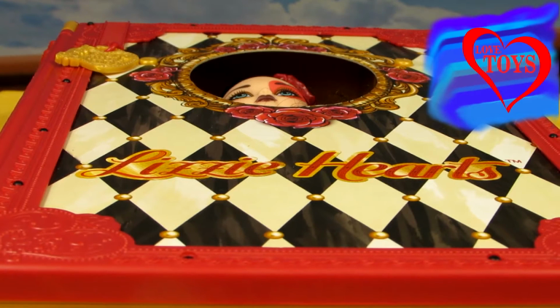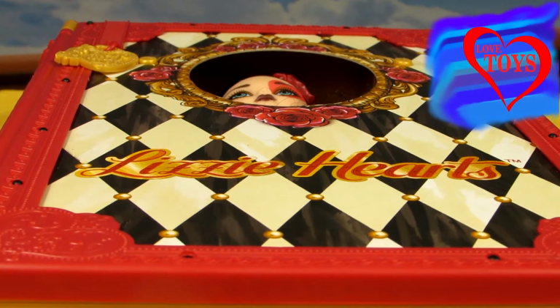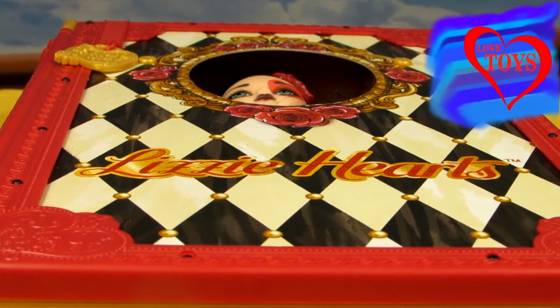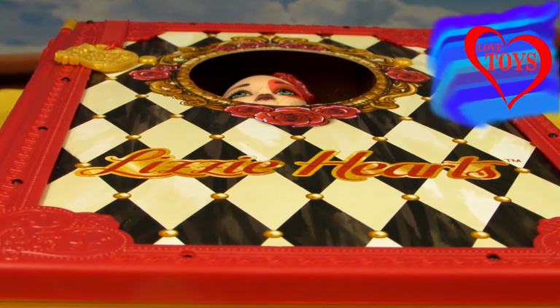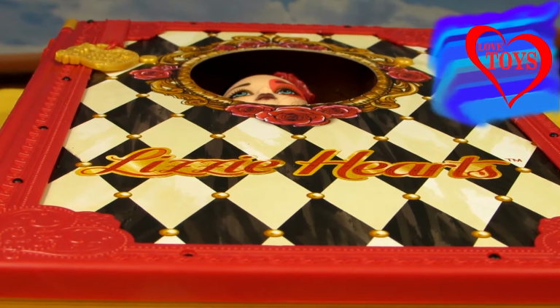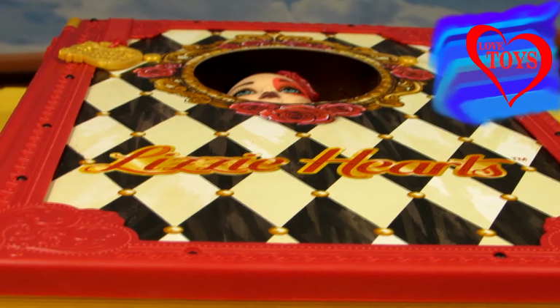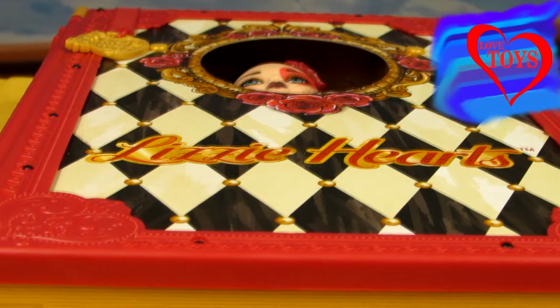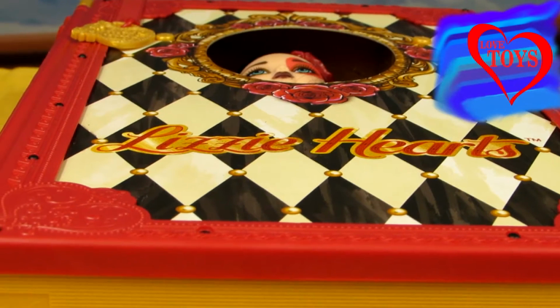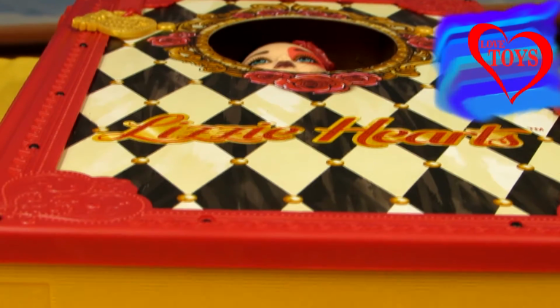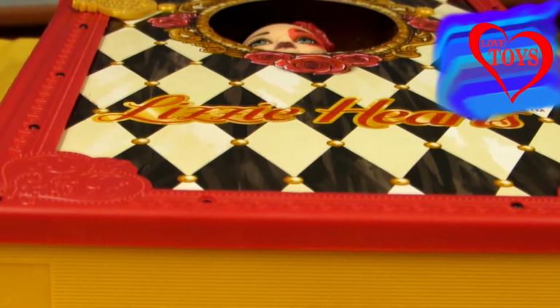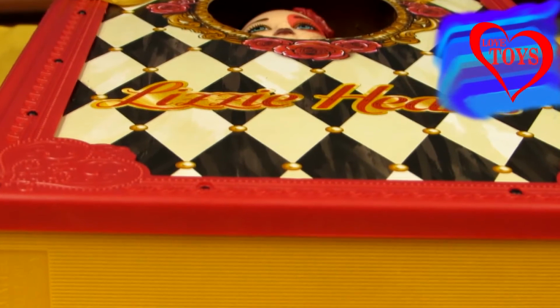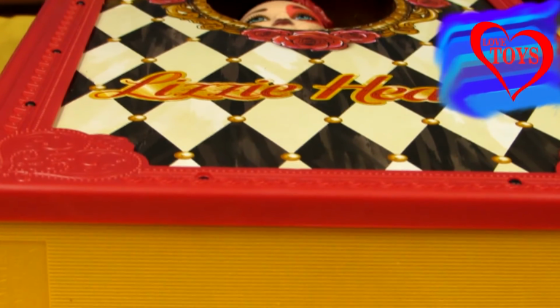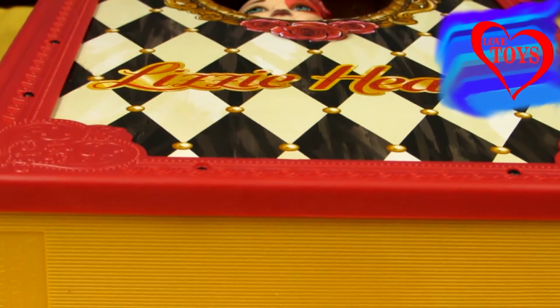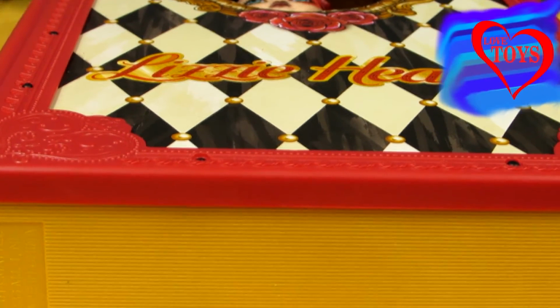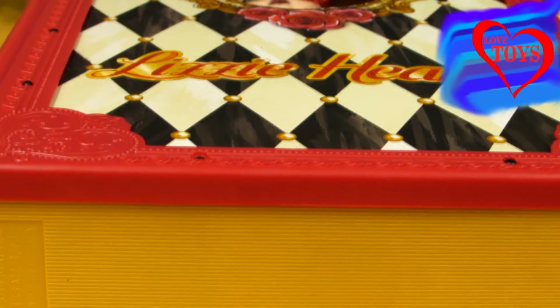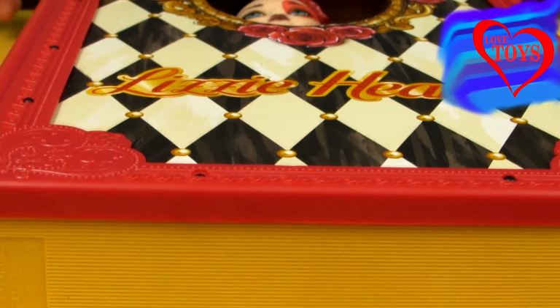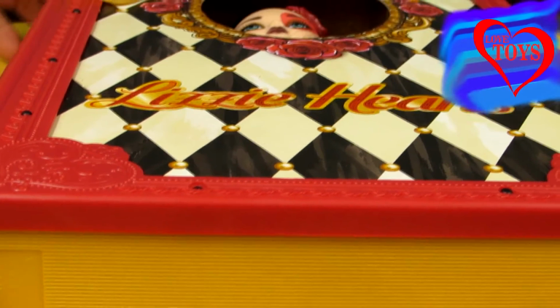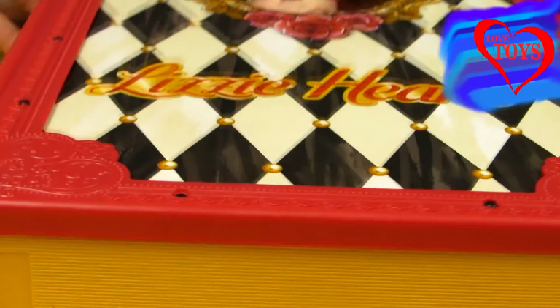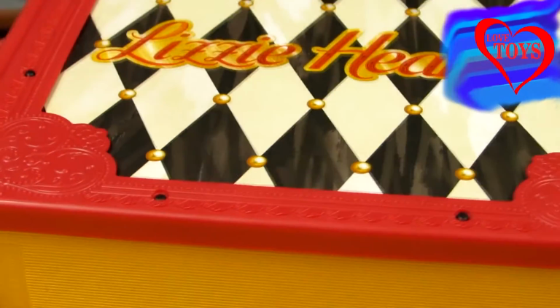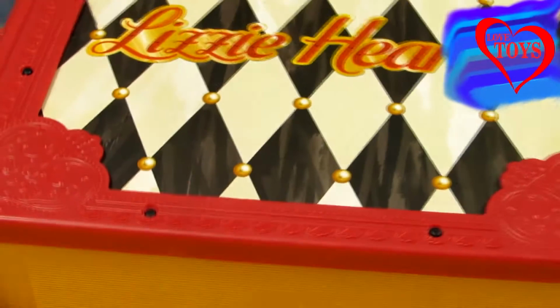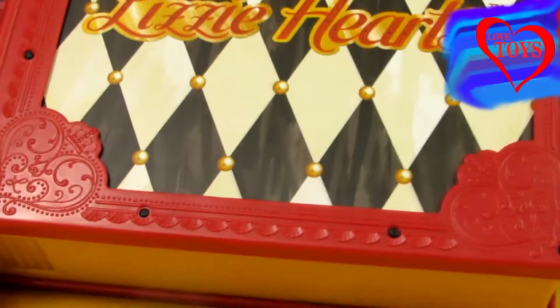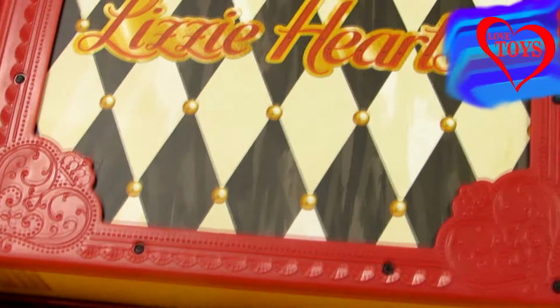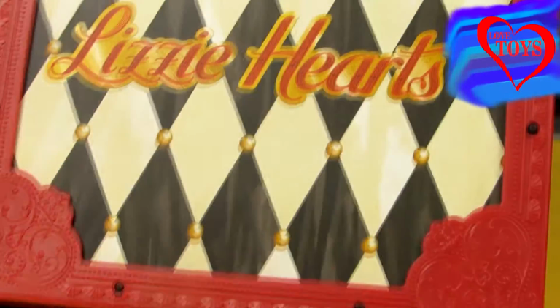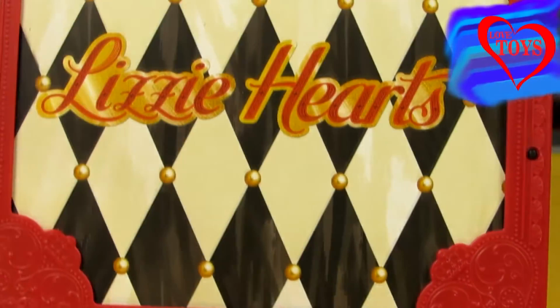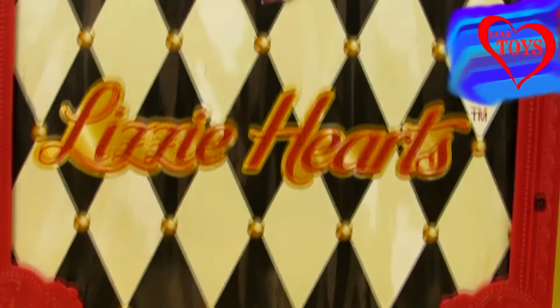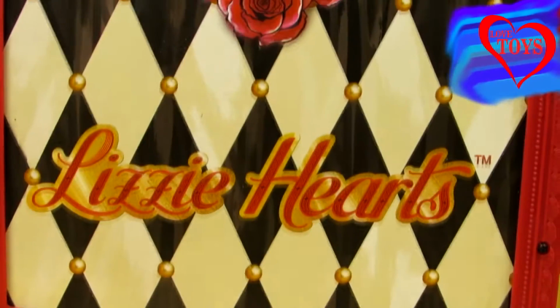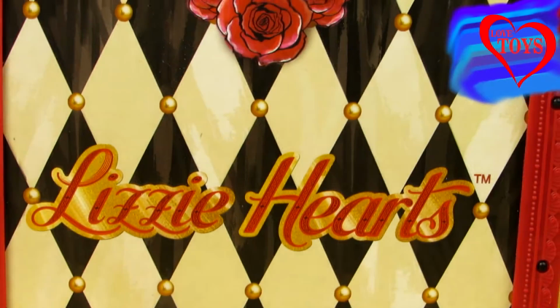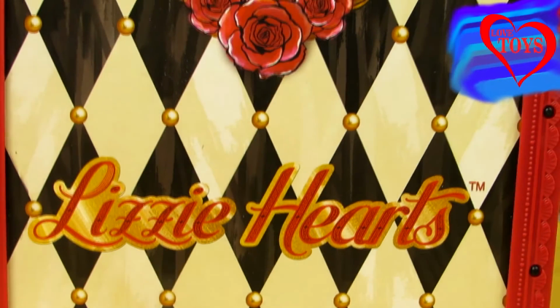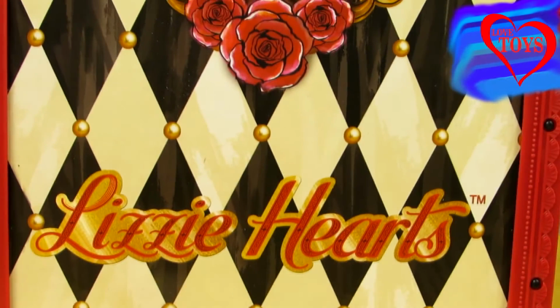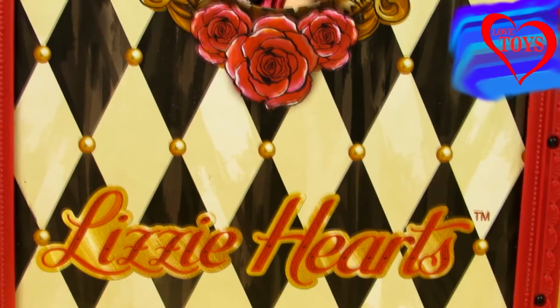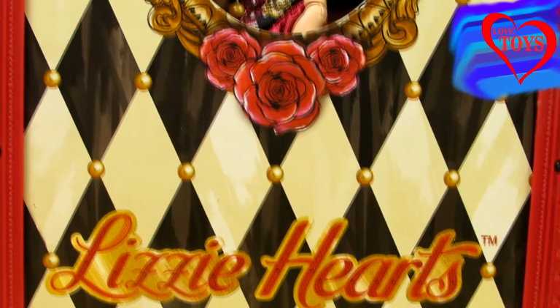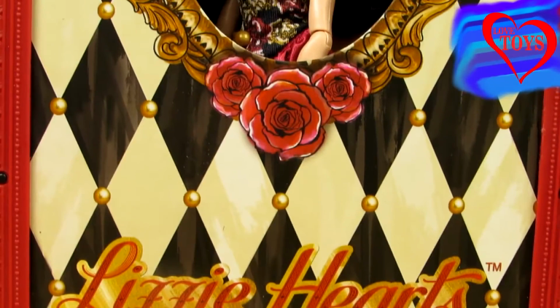Hi guys! Welcome back on our Love Toys channel and today you're gonna see this beautiful Lizzie Hearts from the Spring Unsprung book from the Ever After High by Mattel.